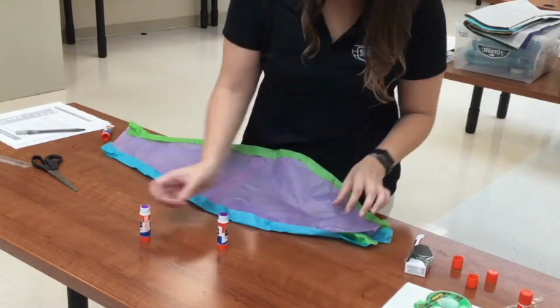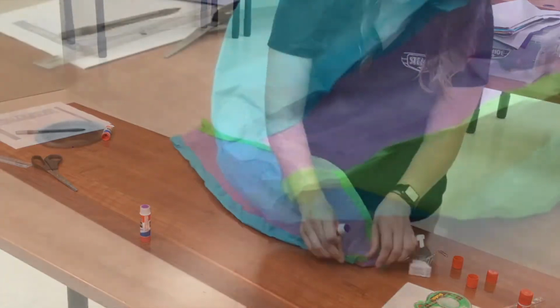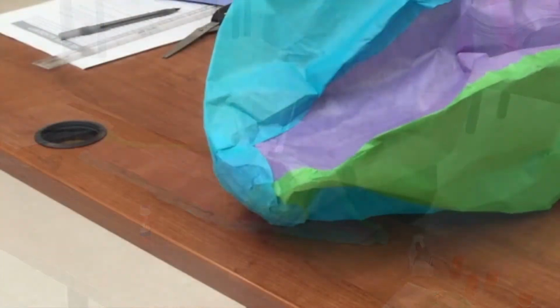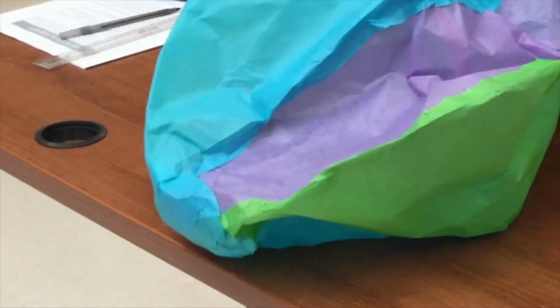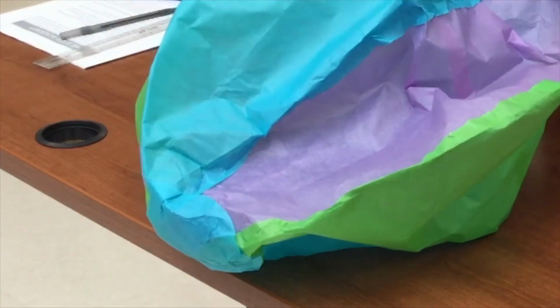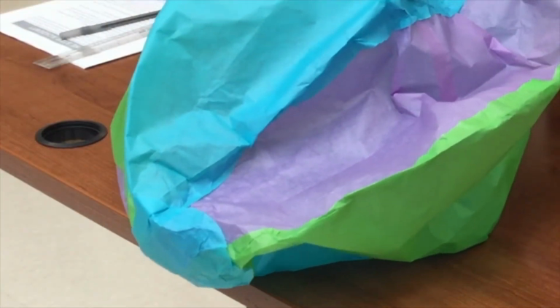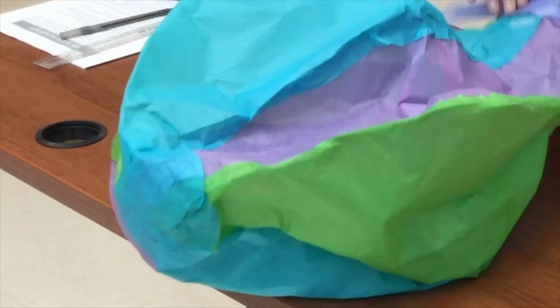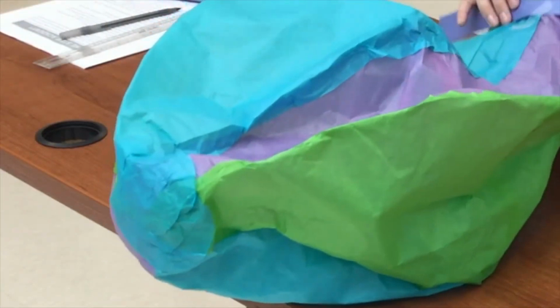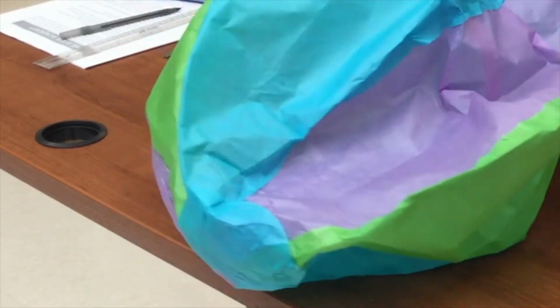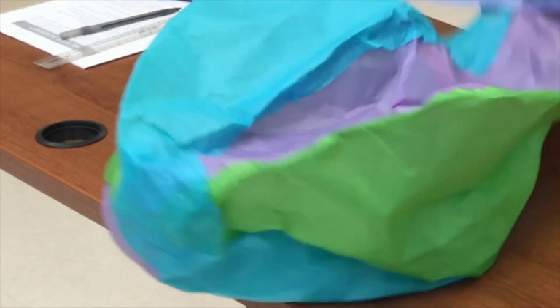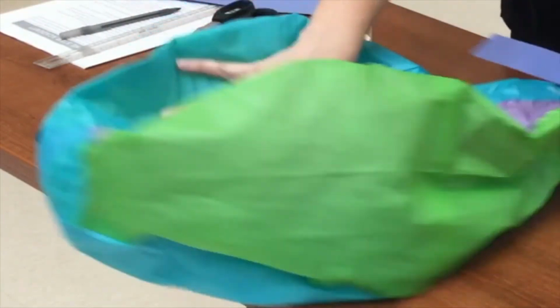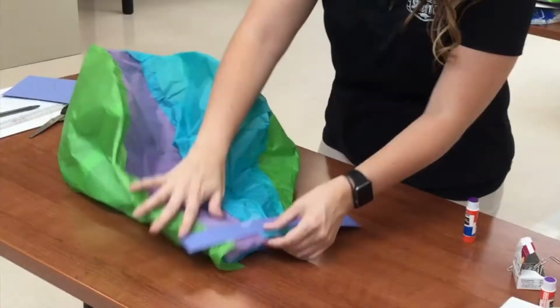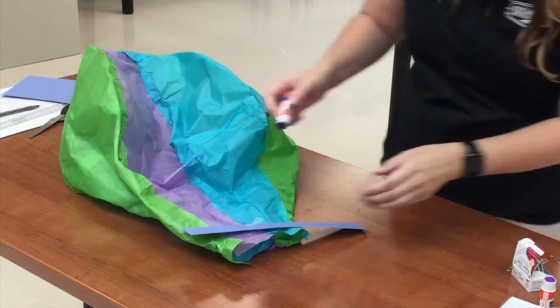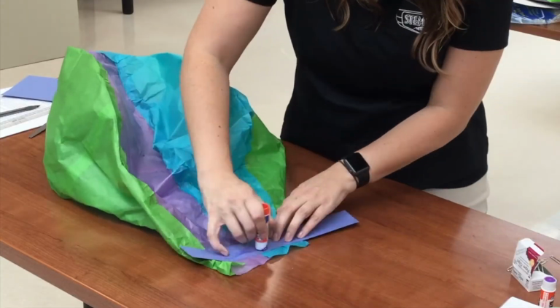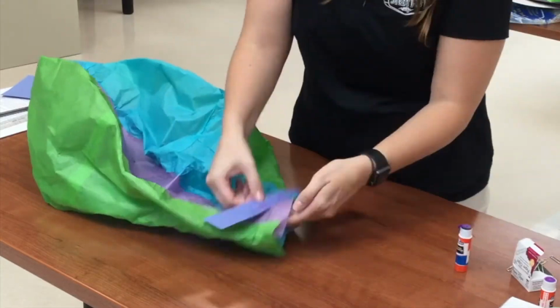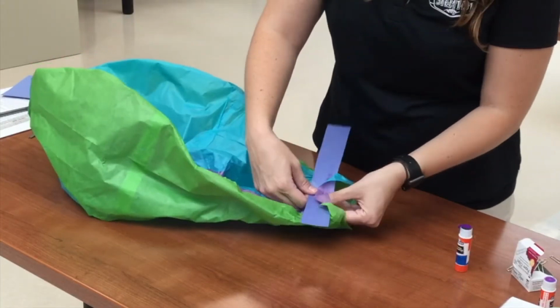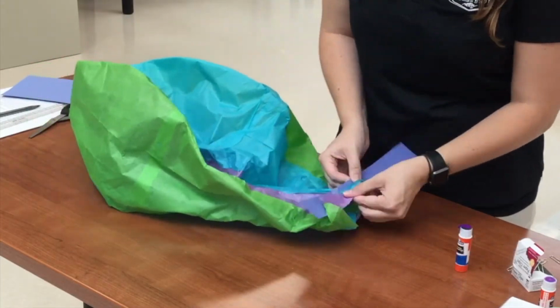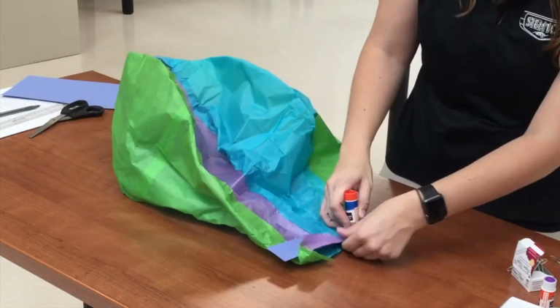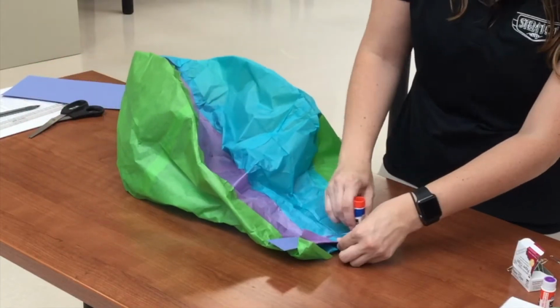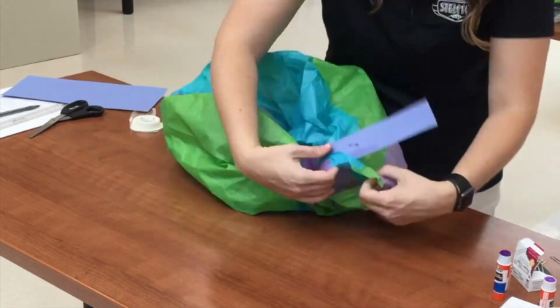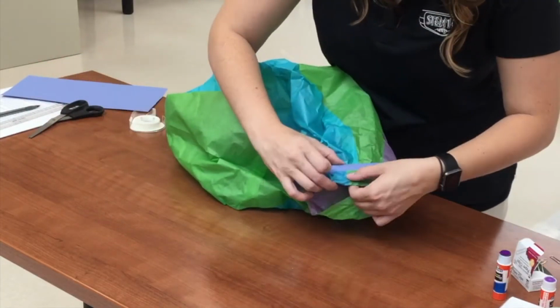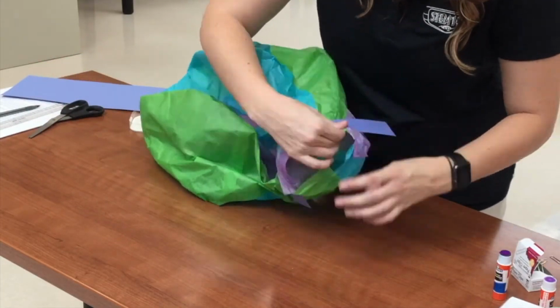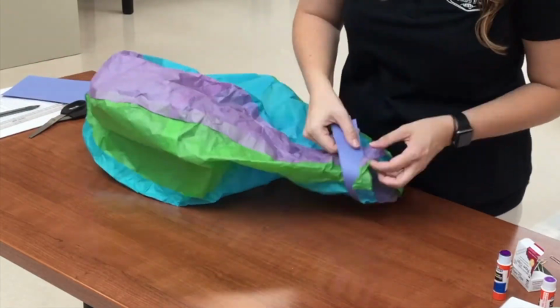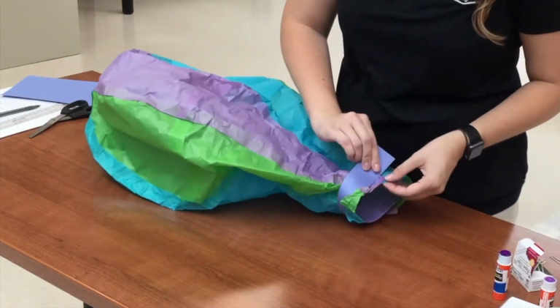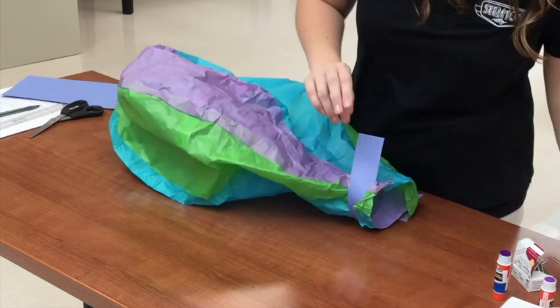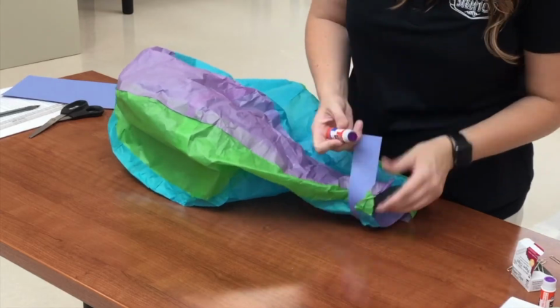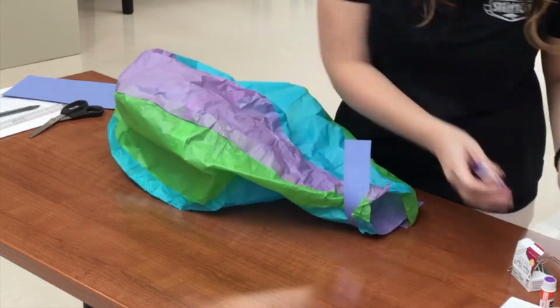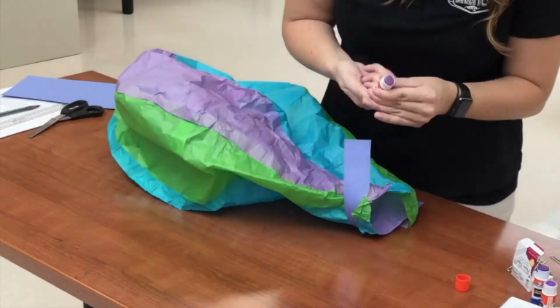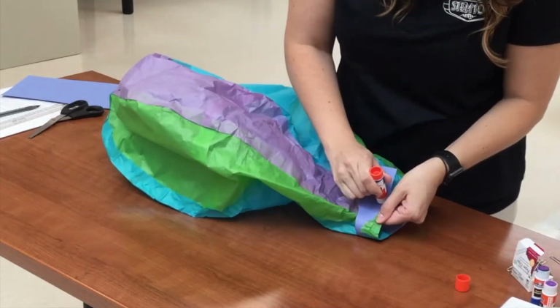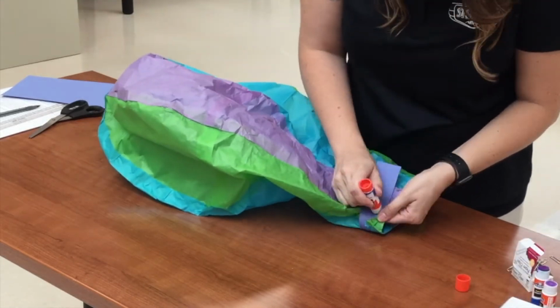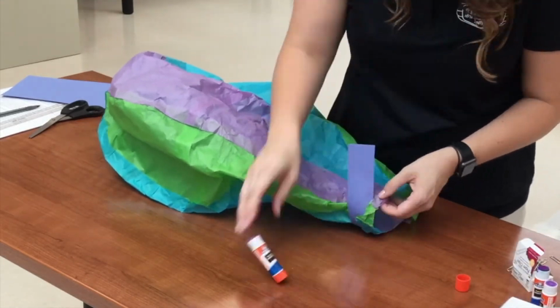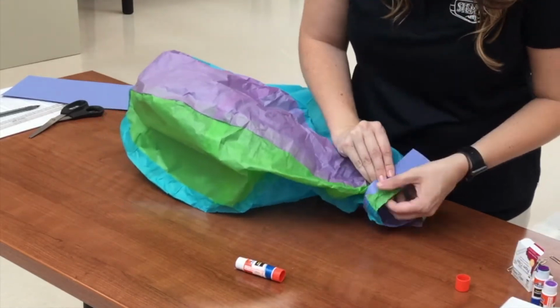You'll cut a circle out of a scrap piece of tissue paper to use as a top, and pieces of construction paper for the mouth. The mouth keeps the balloon from ripping when you place it on the launcher, and it provides enough weight to keep it from flipping over when it's launched.